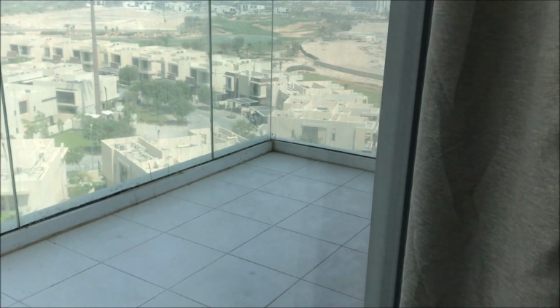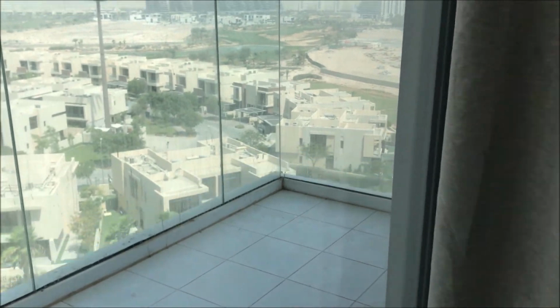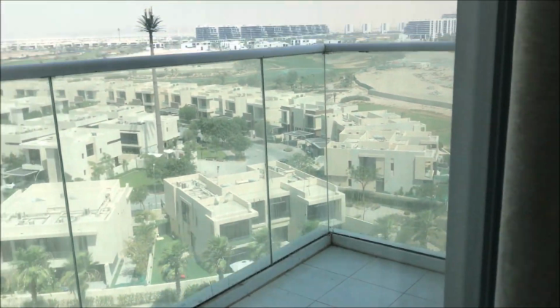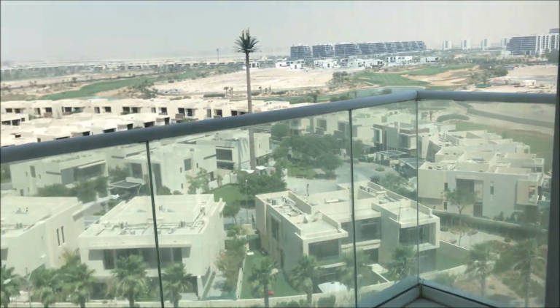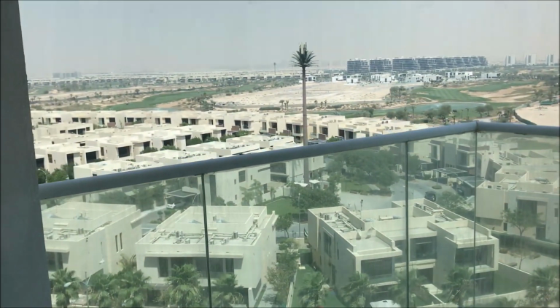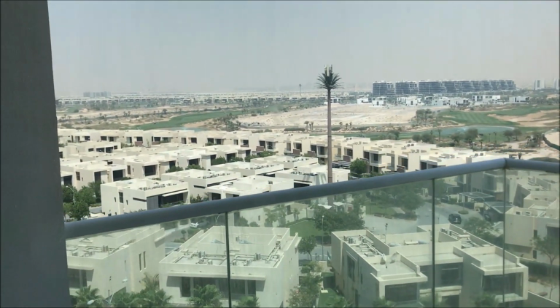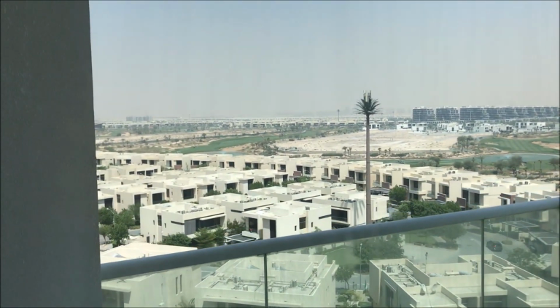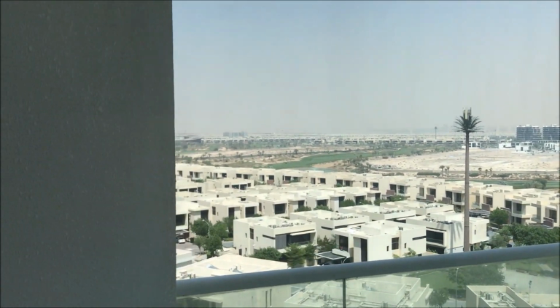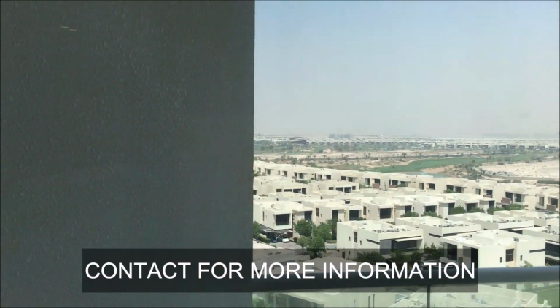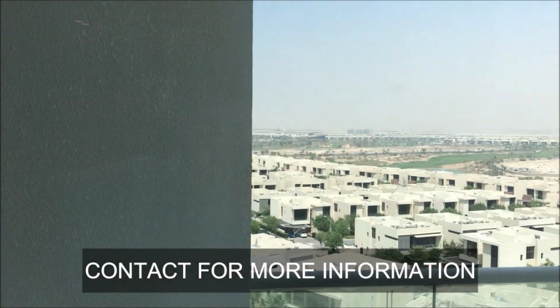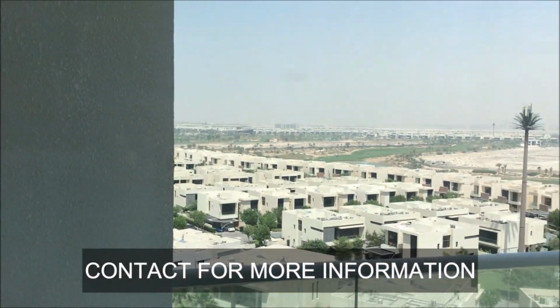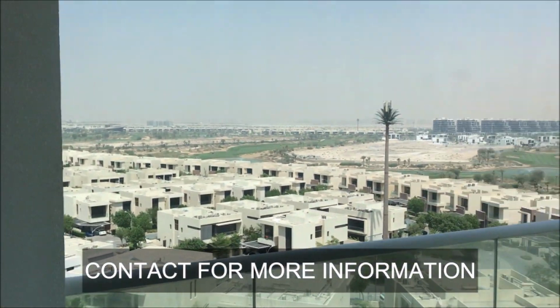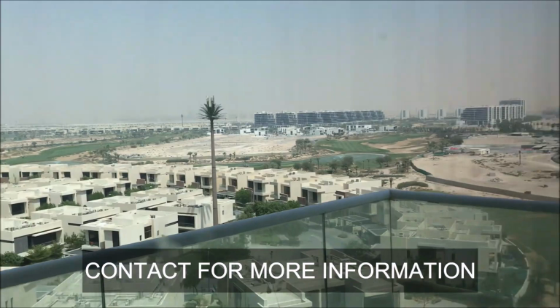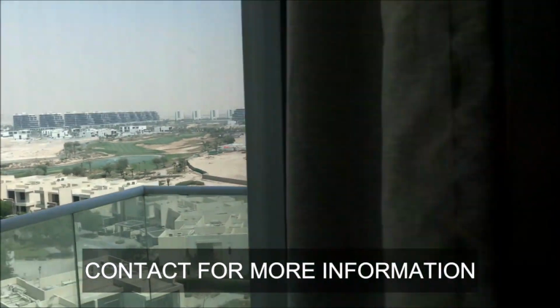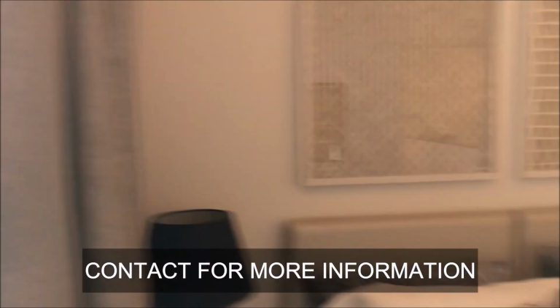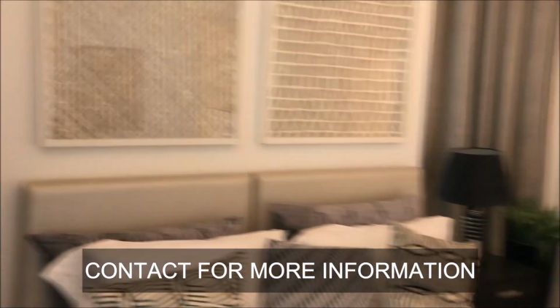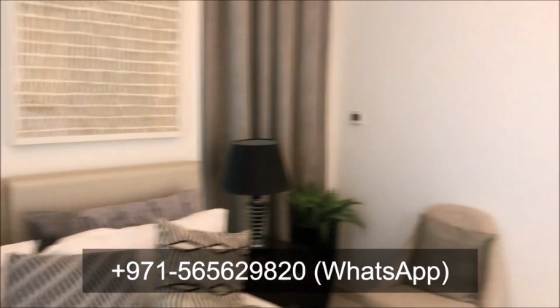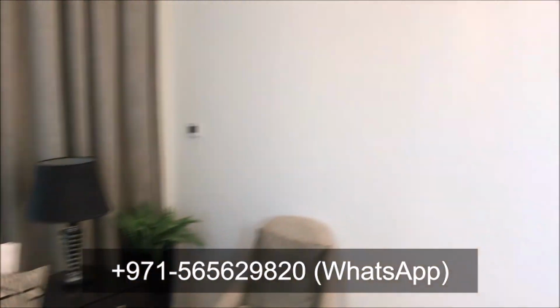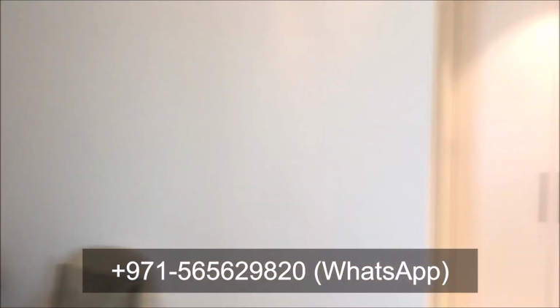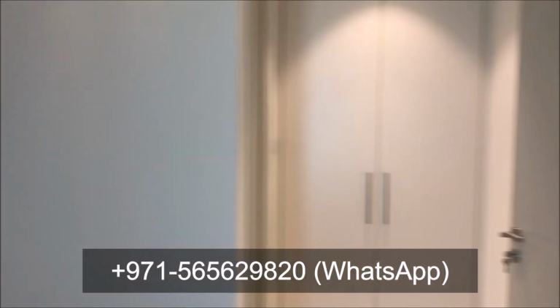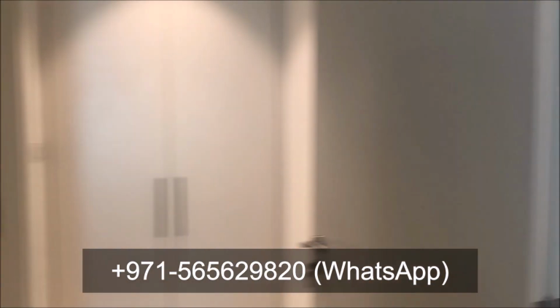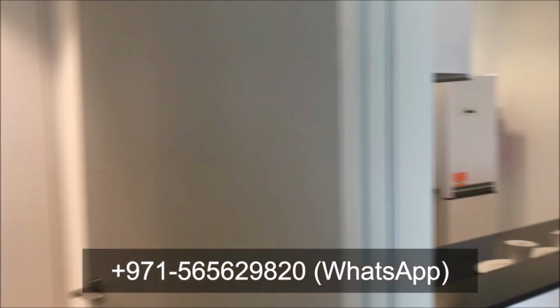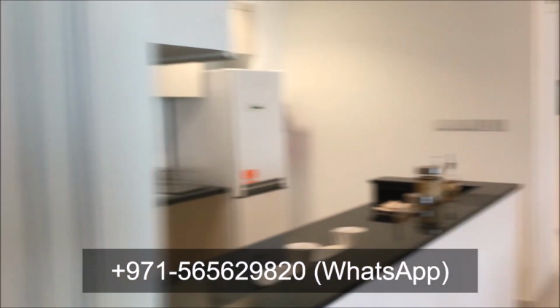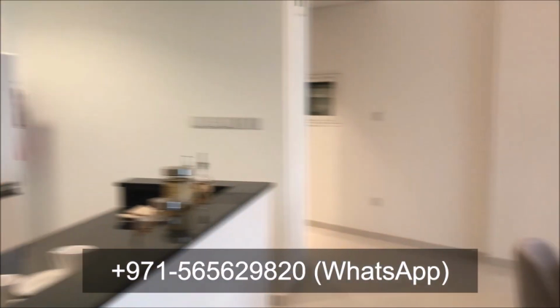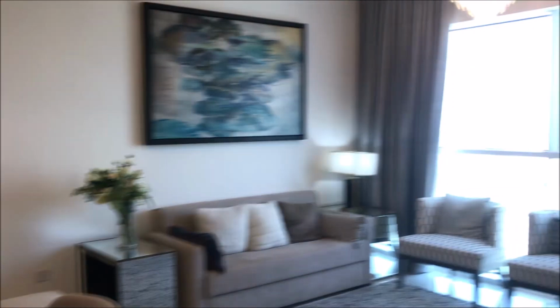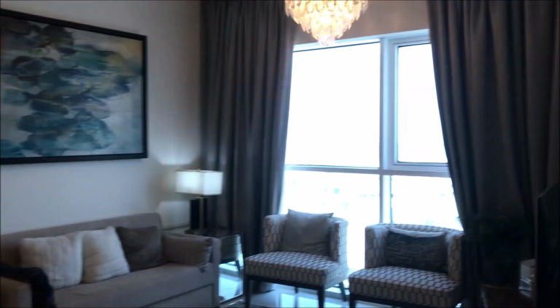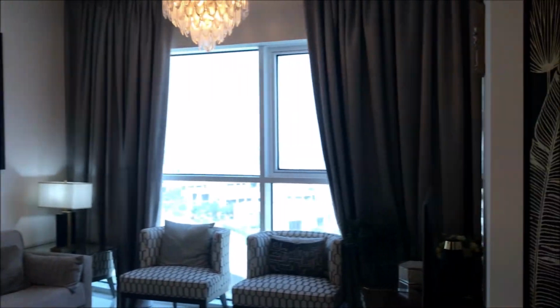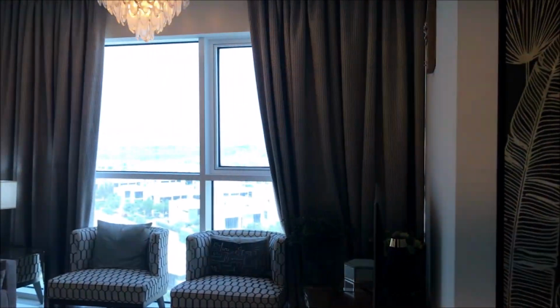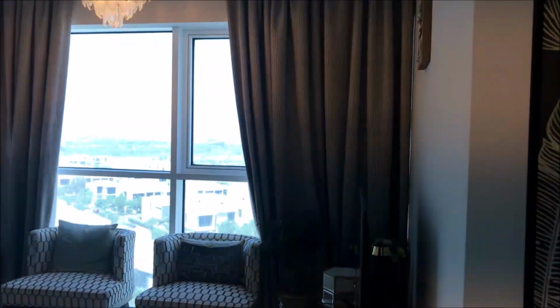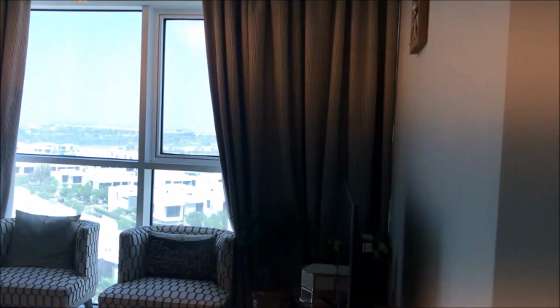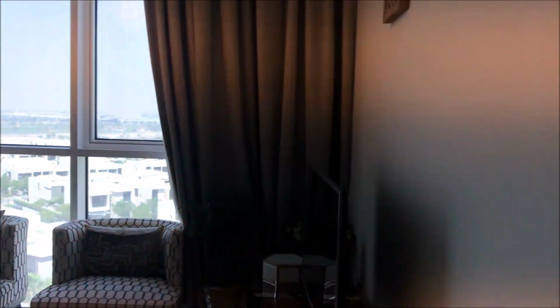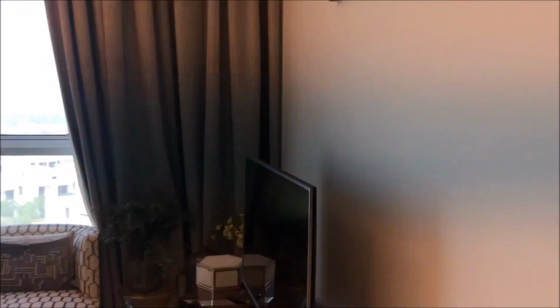The balcony has spectacular views — an open view, basically a golf course view. Now let's head back to the living area once again so you can see the space.